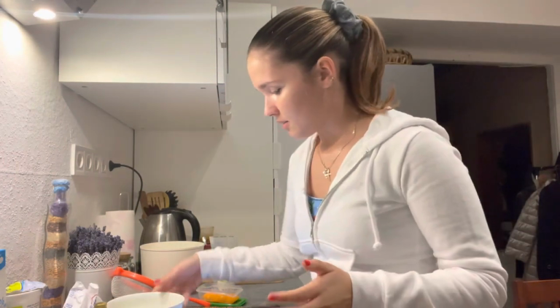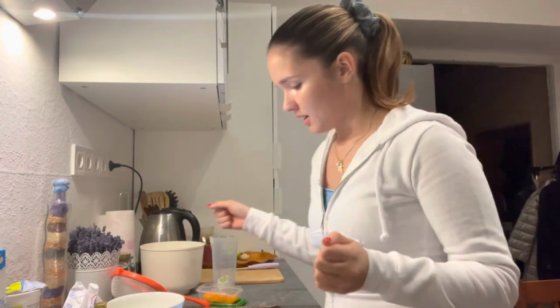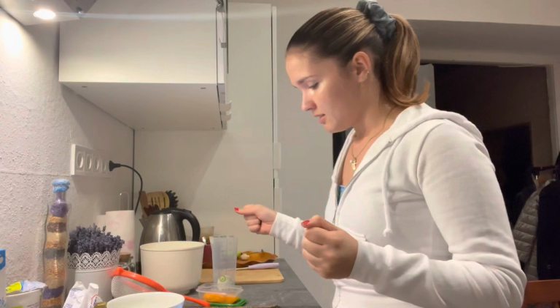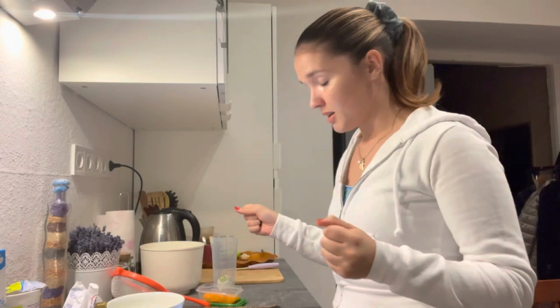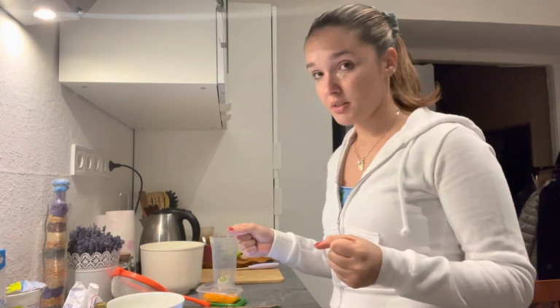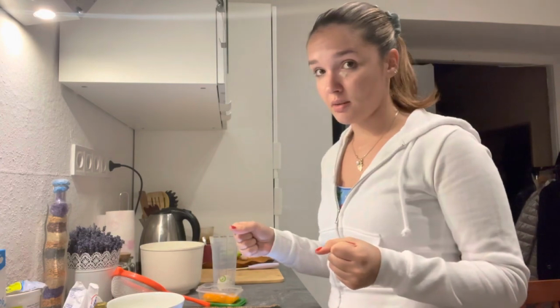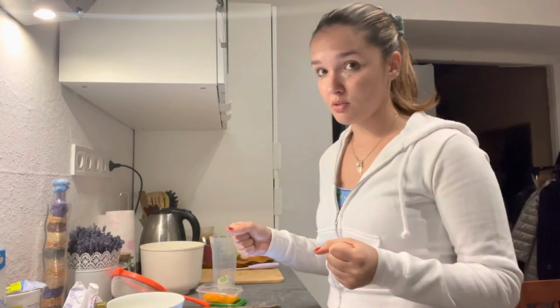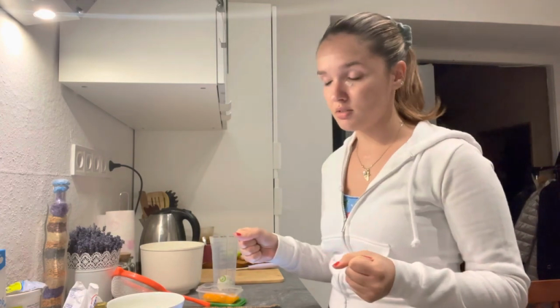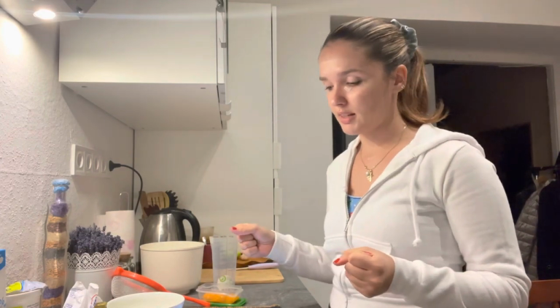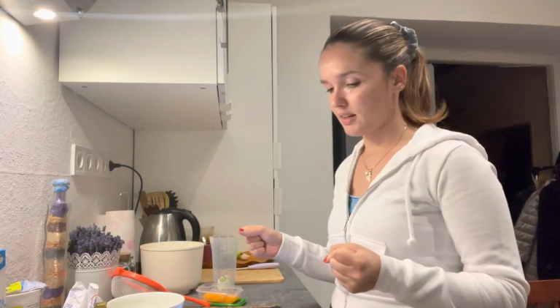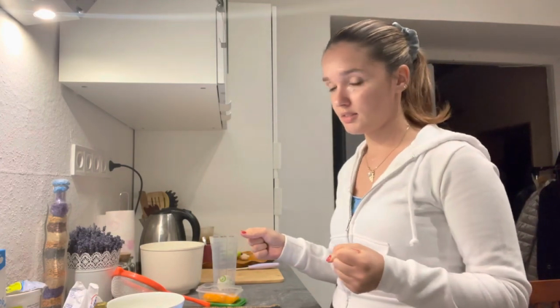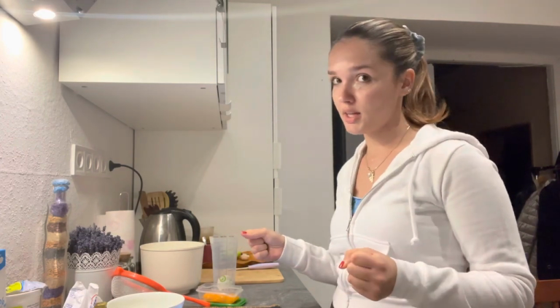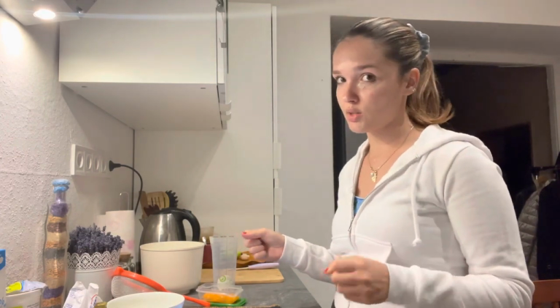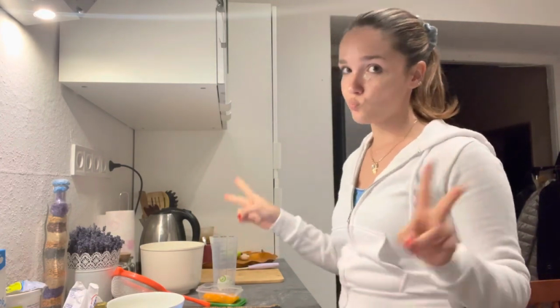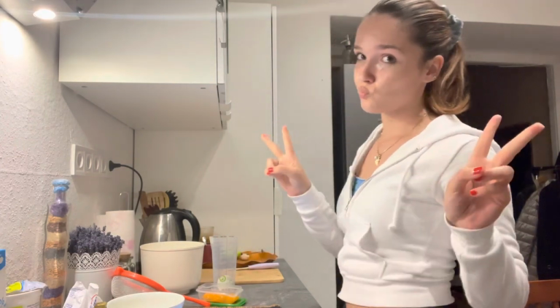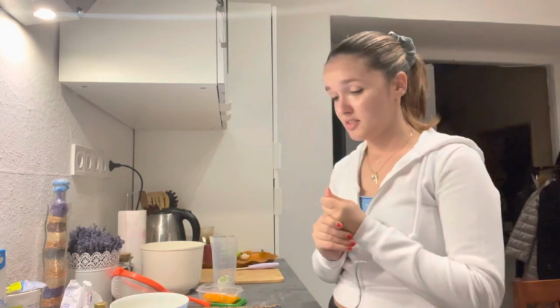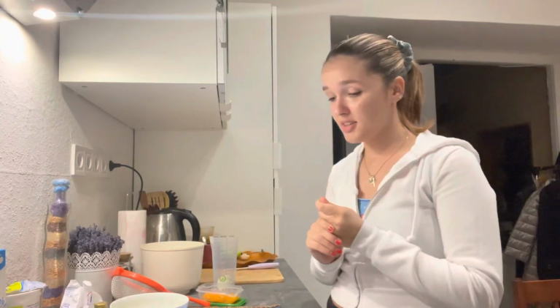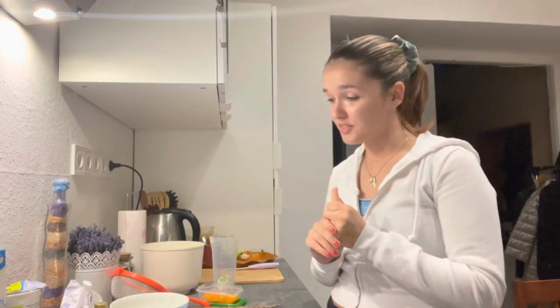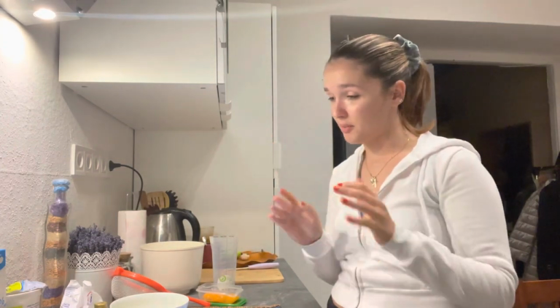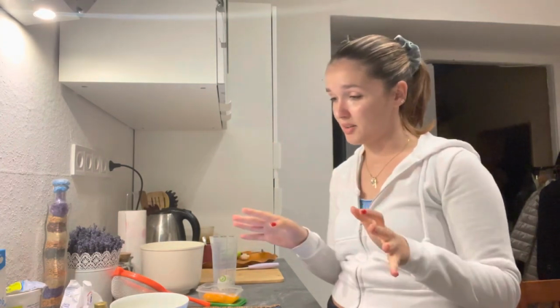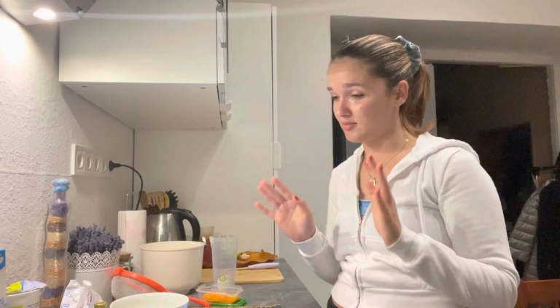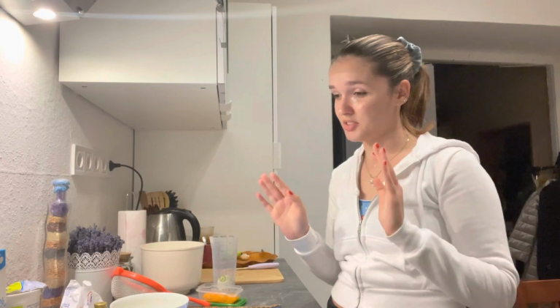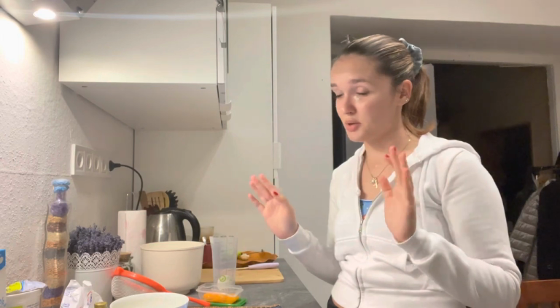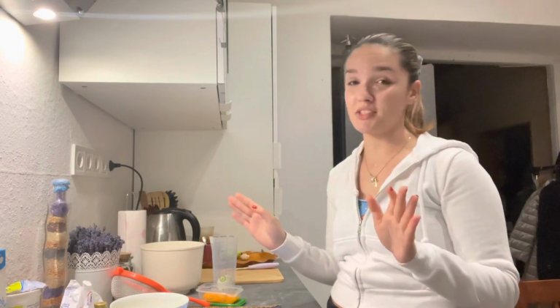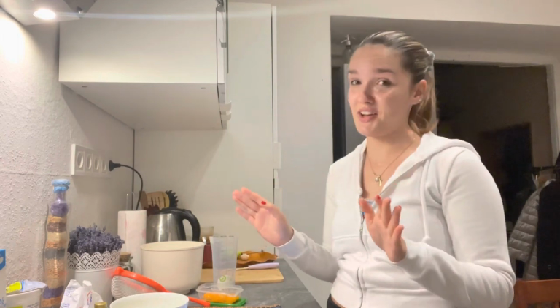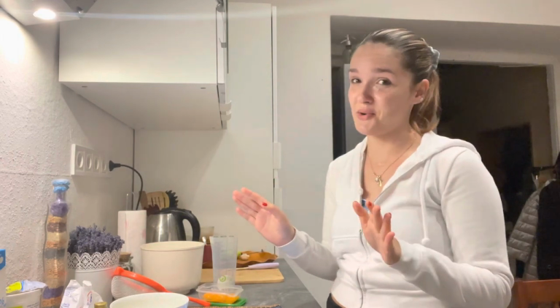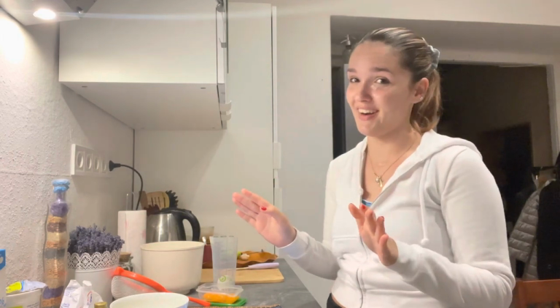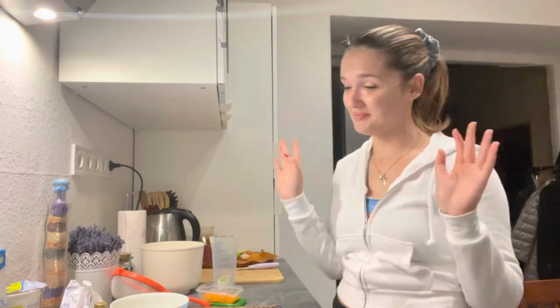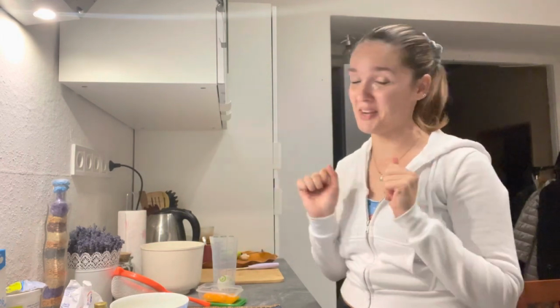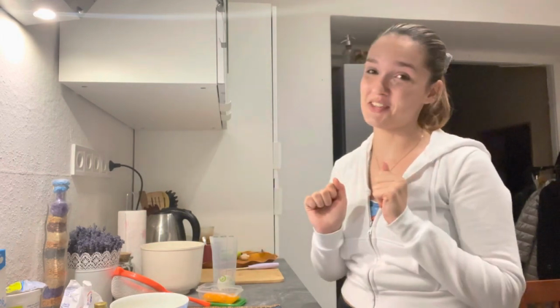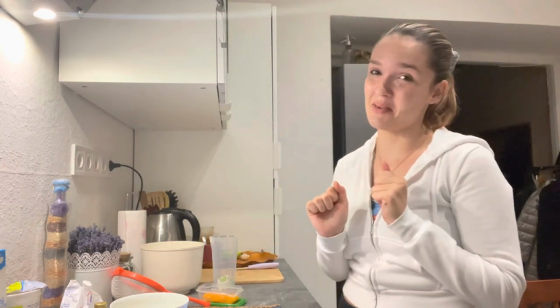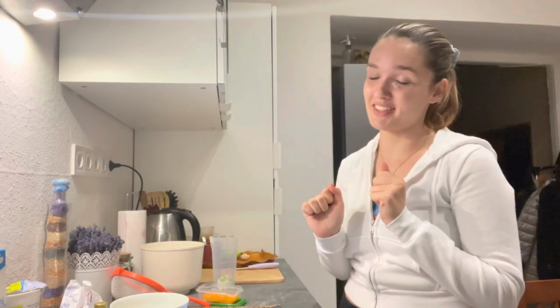I'm gonna mix everything up in two bowls and then see you then. To be honest, from now on I just know it's not gonna go well, but I'm gonna try my best.